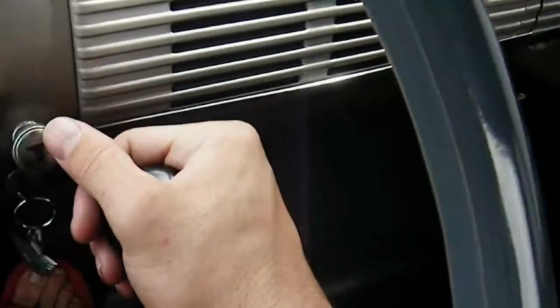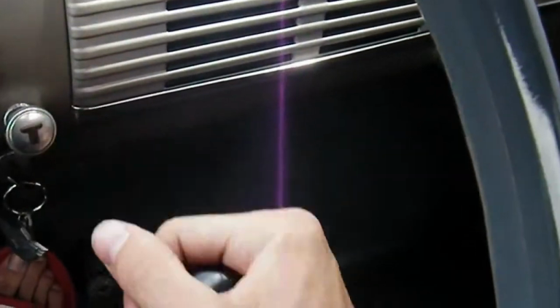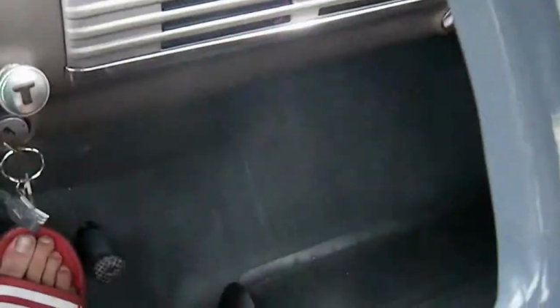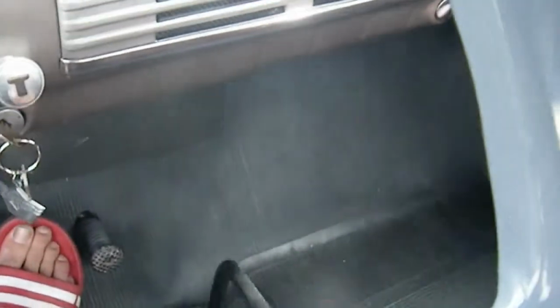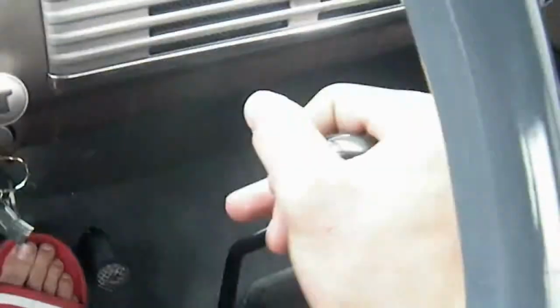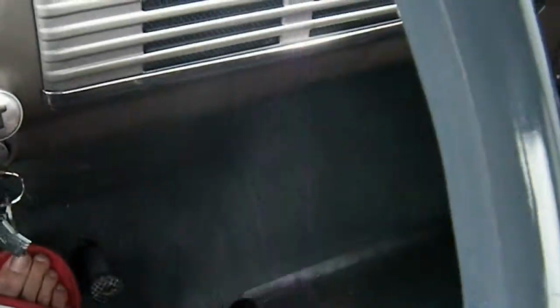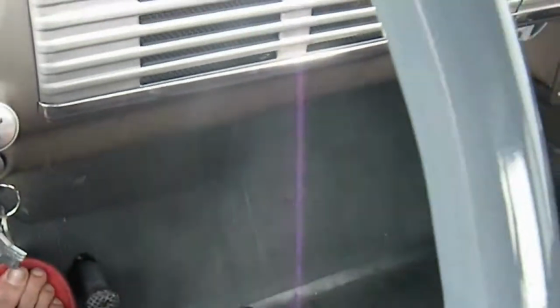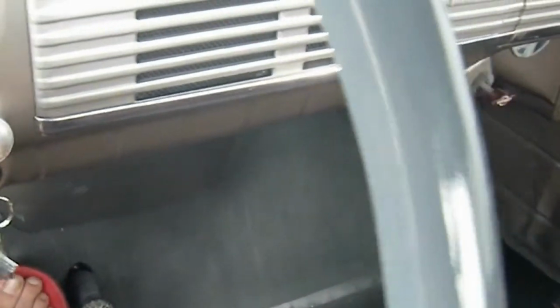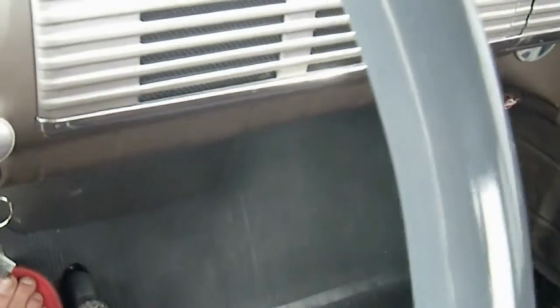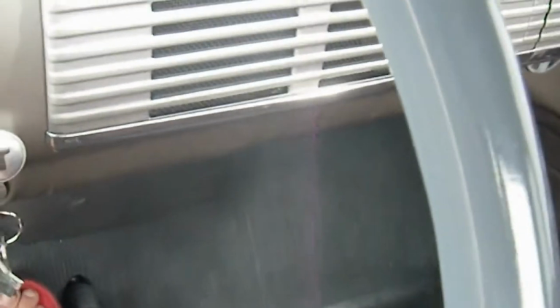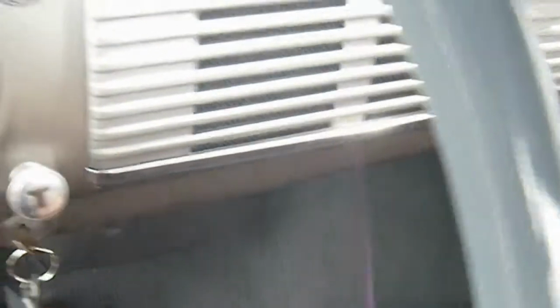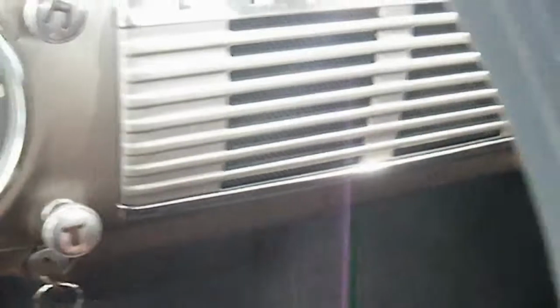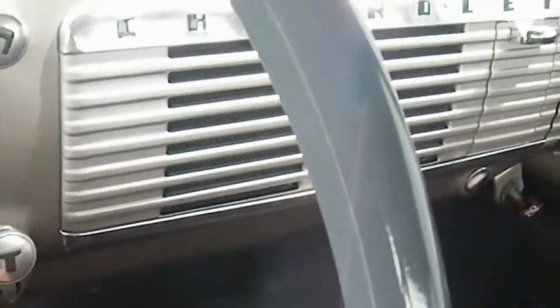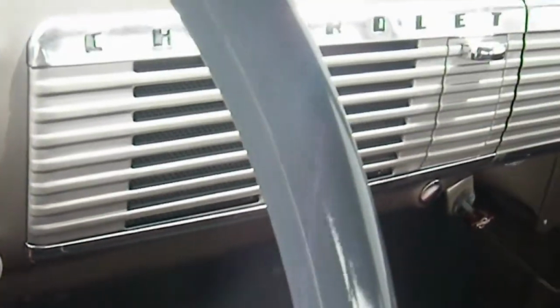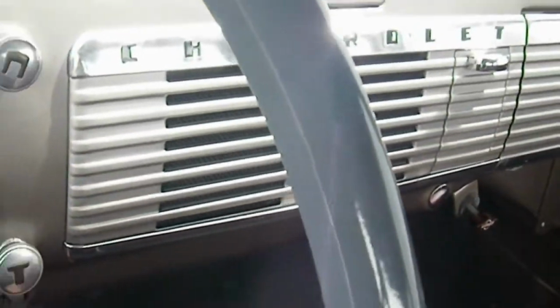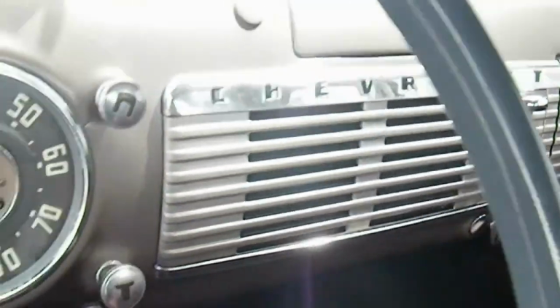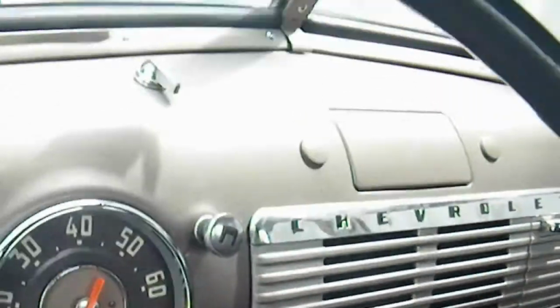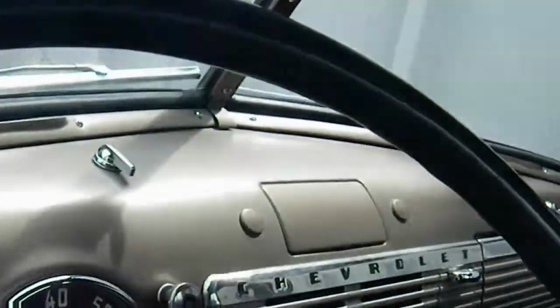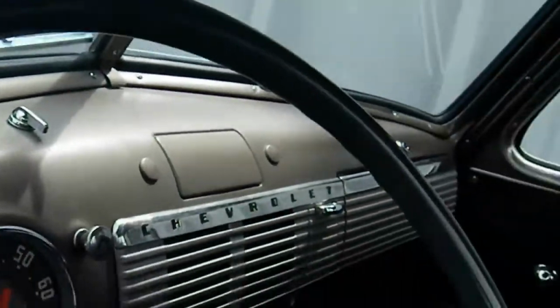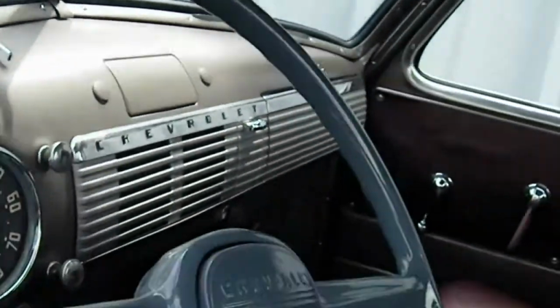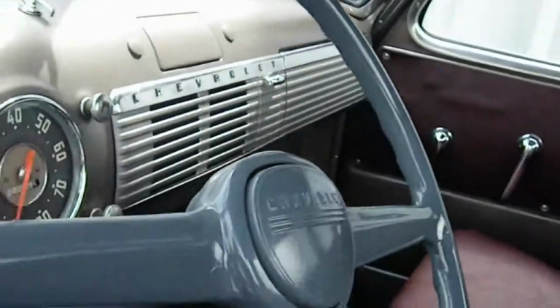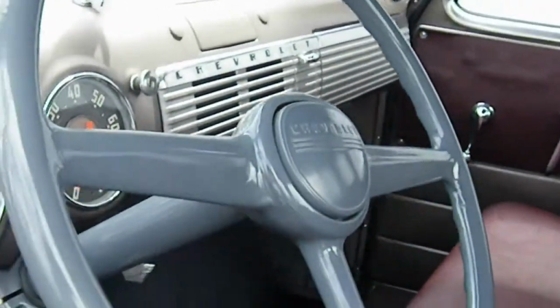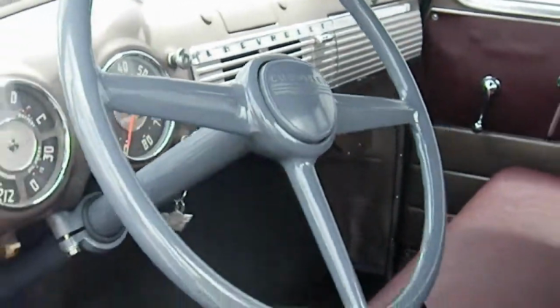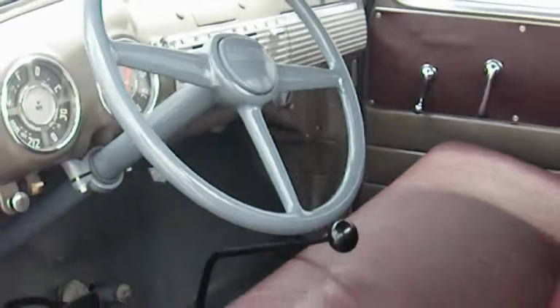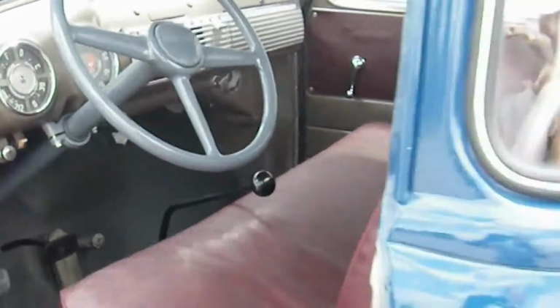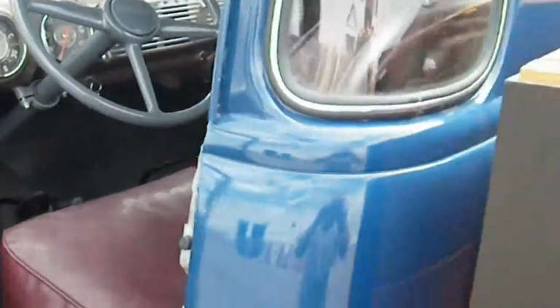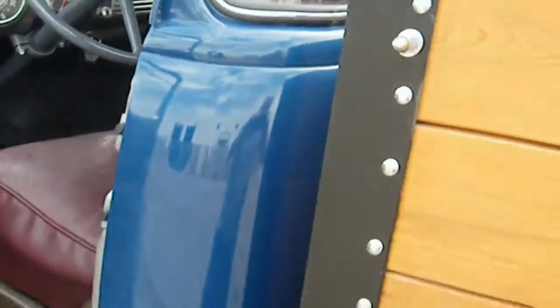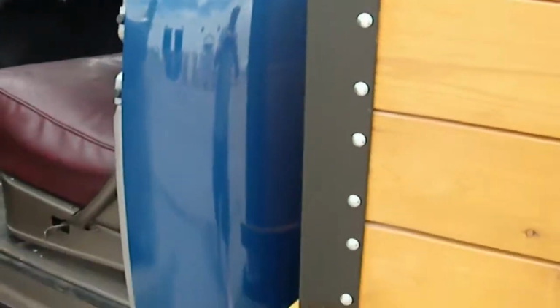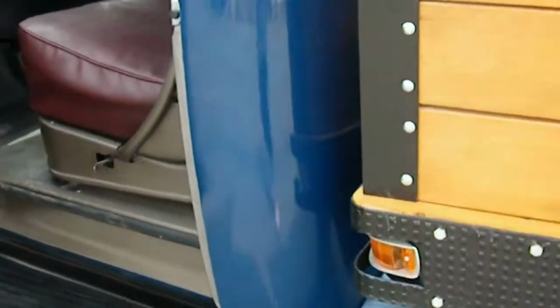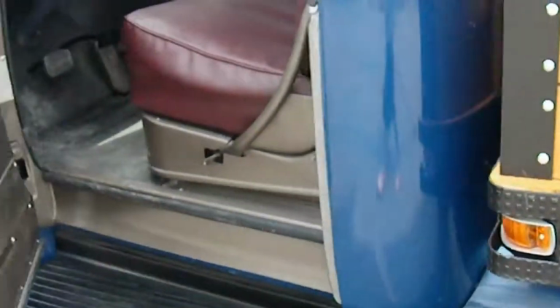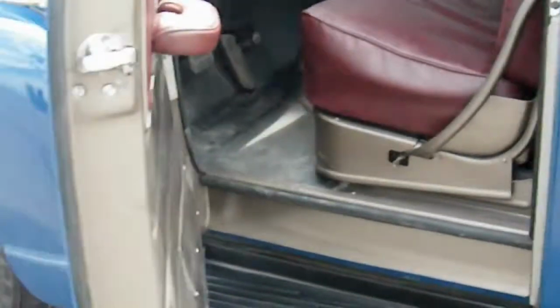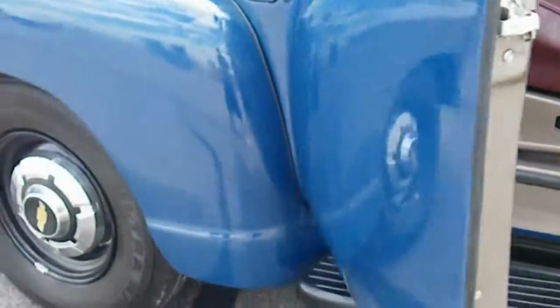This is a 3-speed with reverse all the way back into you, and a granny low for first gear. This thing is an absolute tank once it's in gear, but I have driven this to about 50 miles an hour locally here in Denver. It's a great running truck.